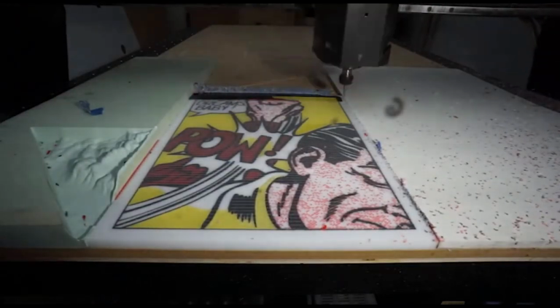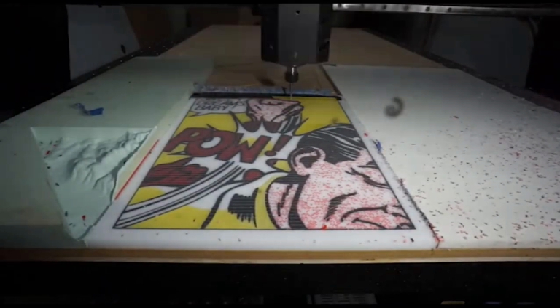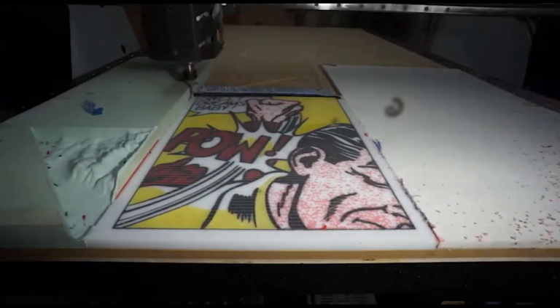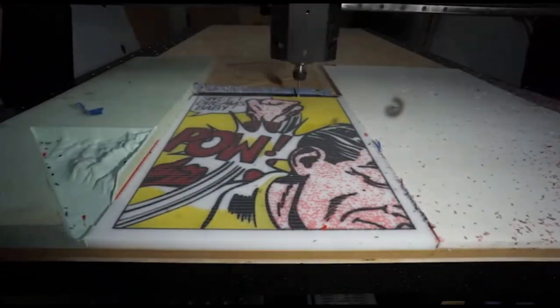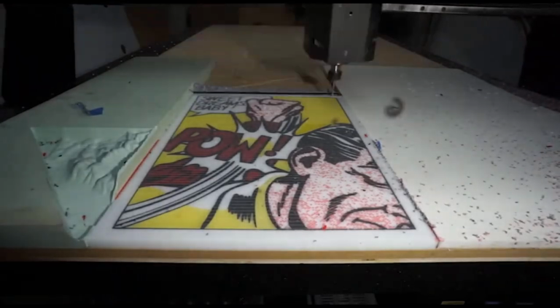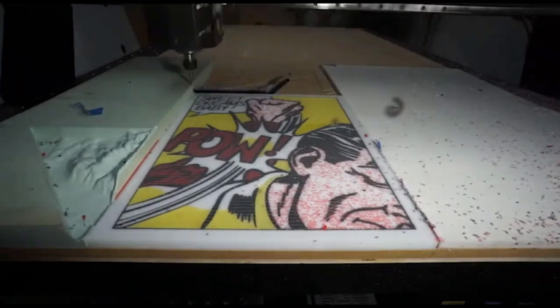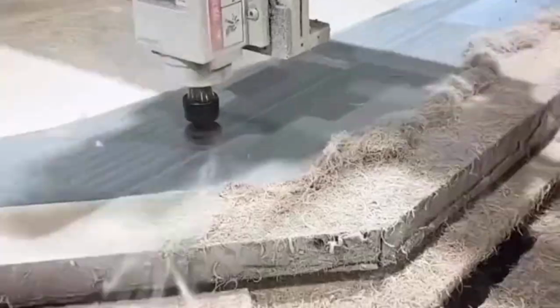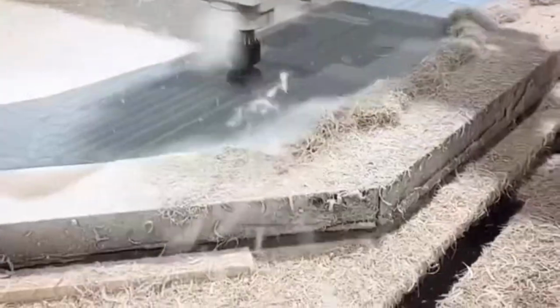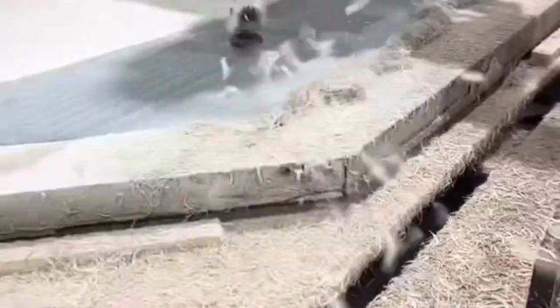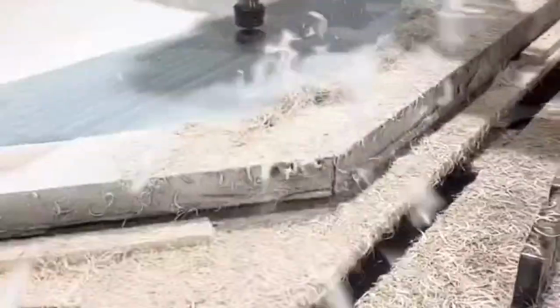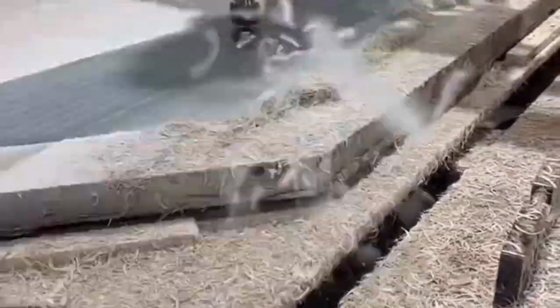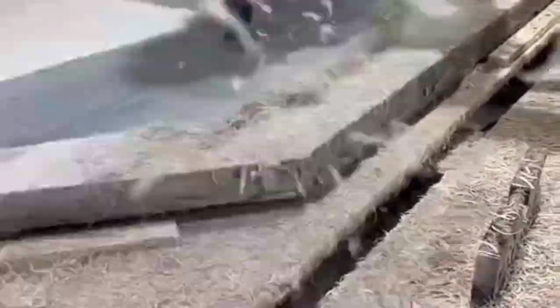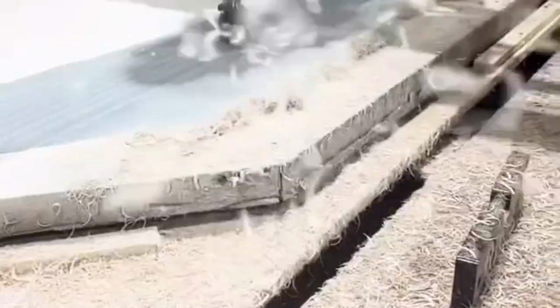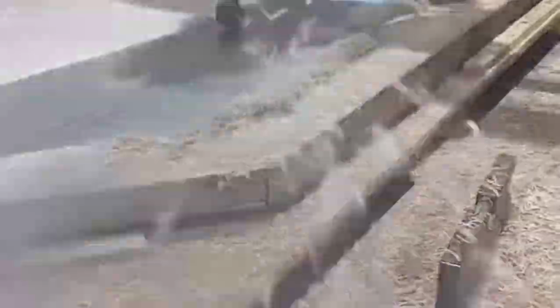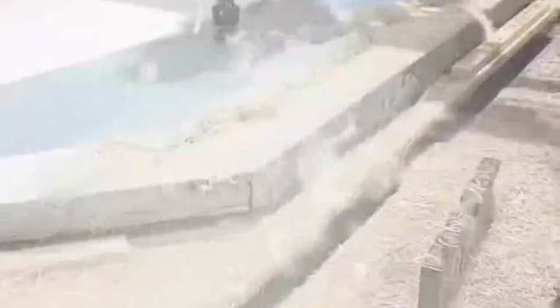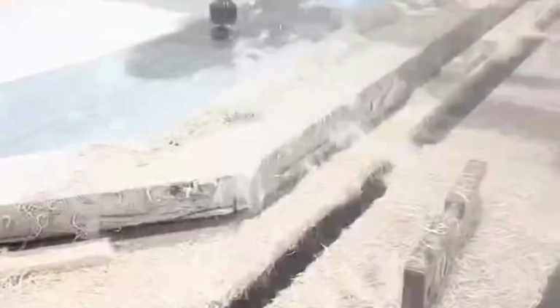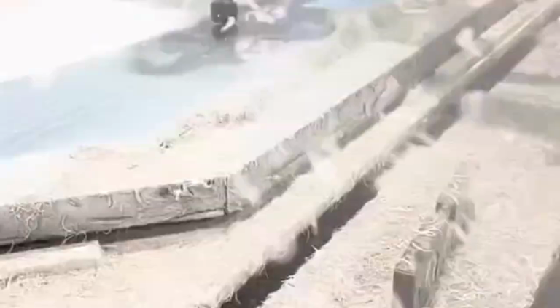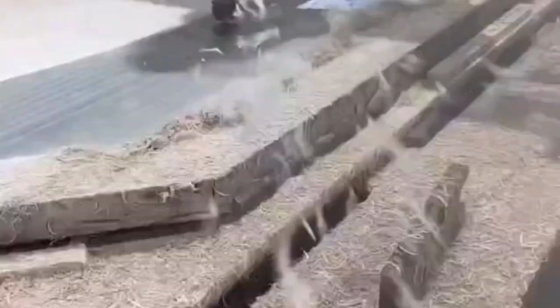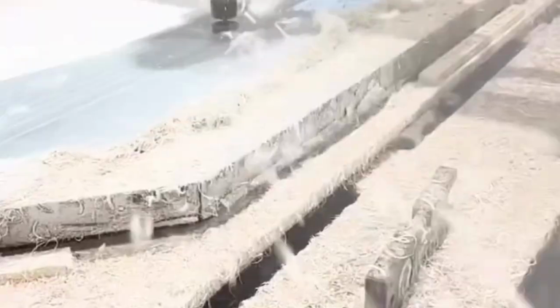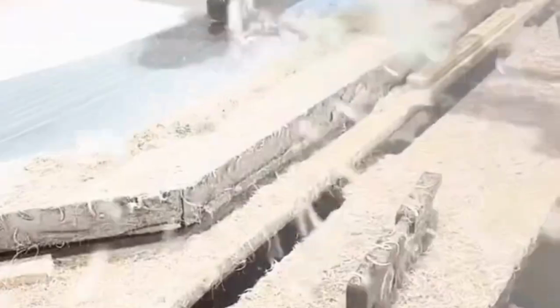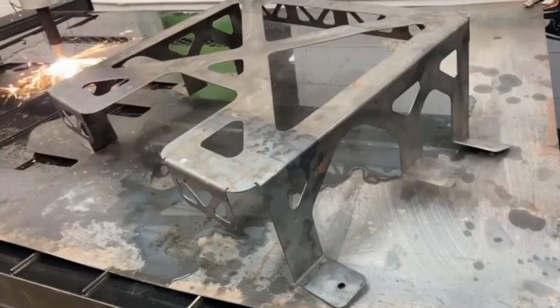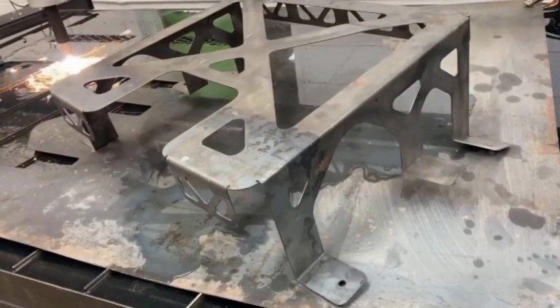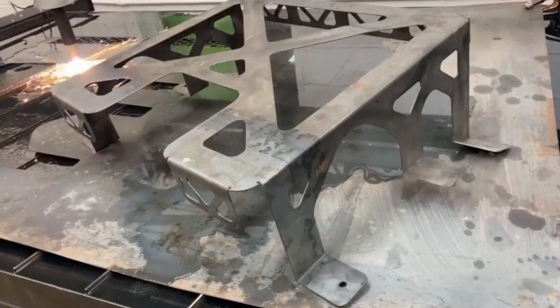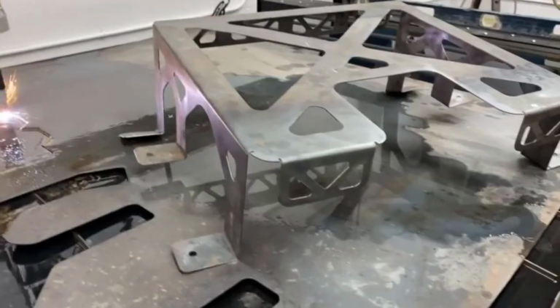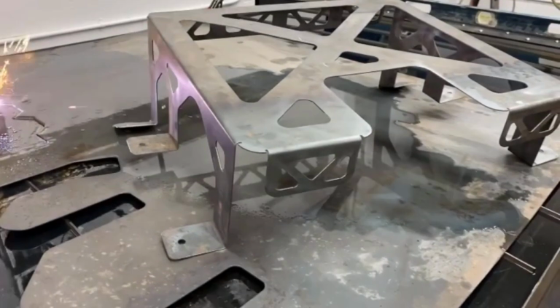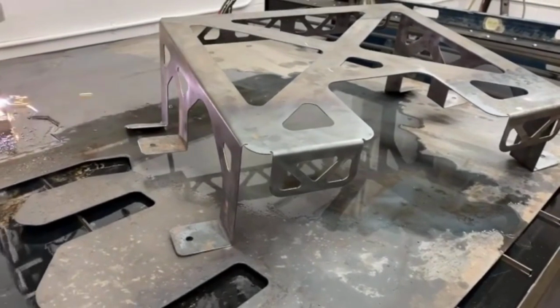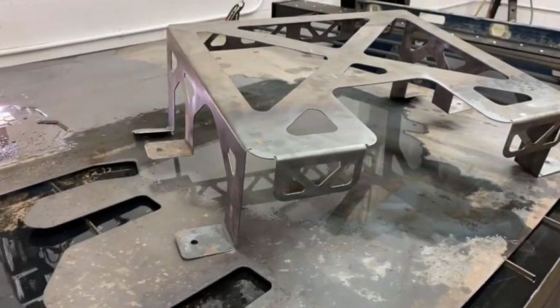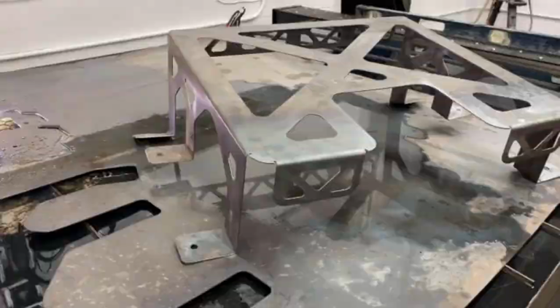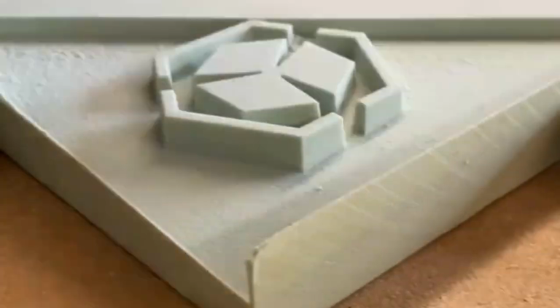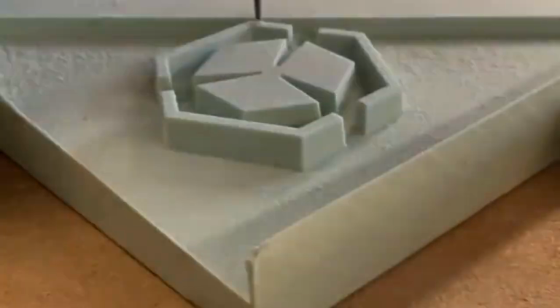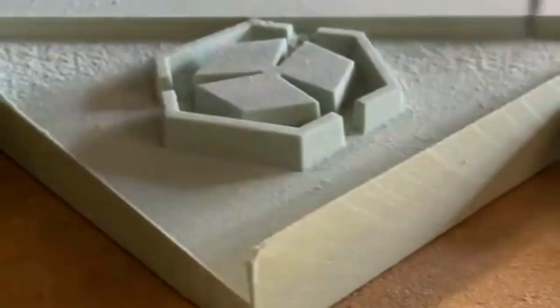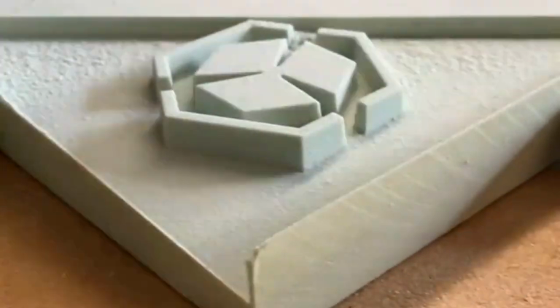Unlock the full potential of your craftsmanship. Invest in Spark Robotics CNC plasma and router machines today and take your projects to the next level. Visit www.sparkrobotic.com to learn more and get started.